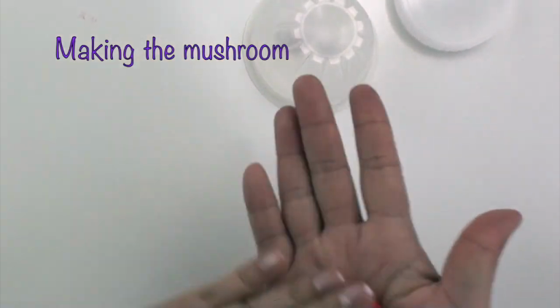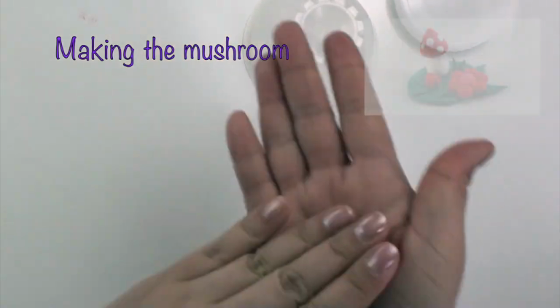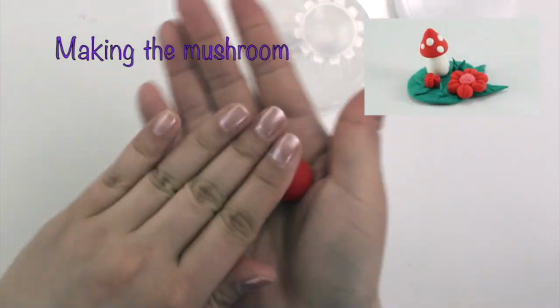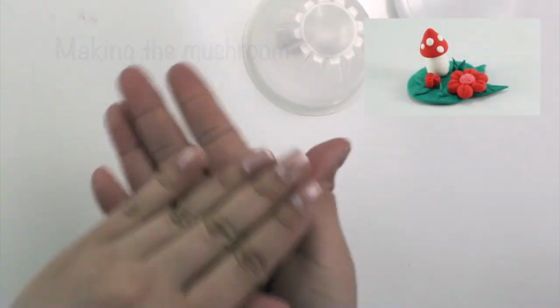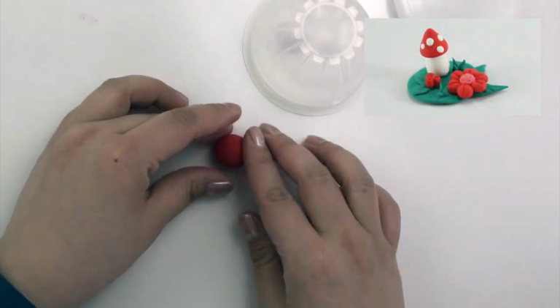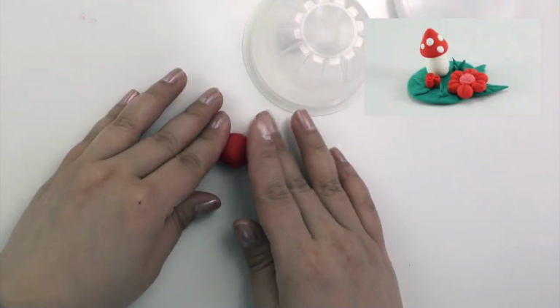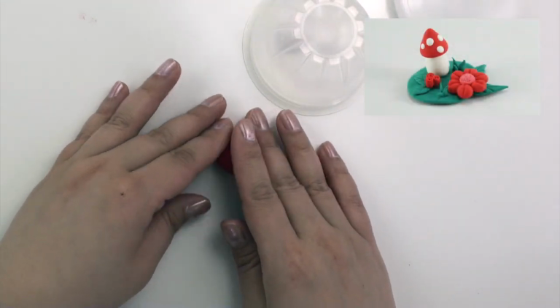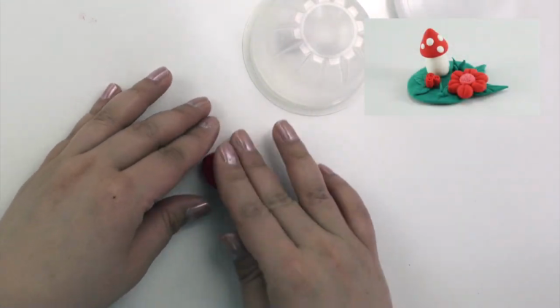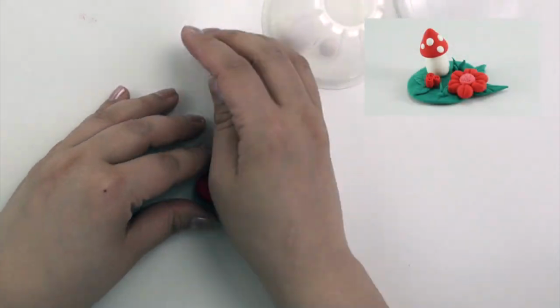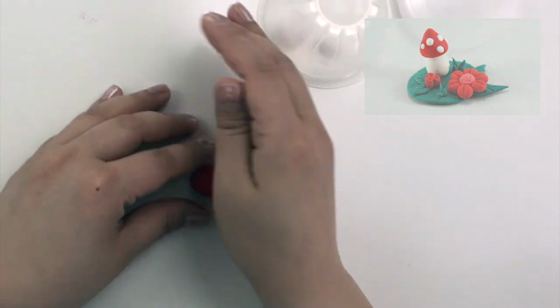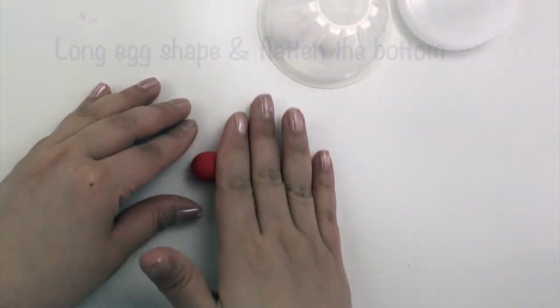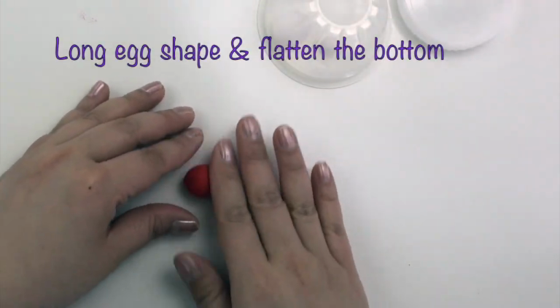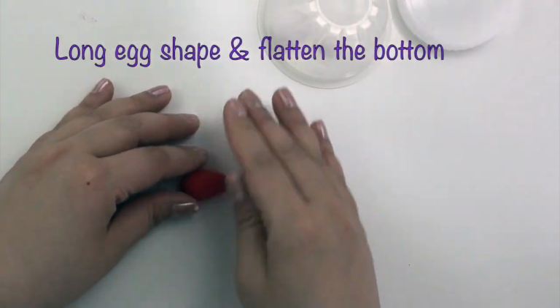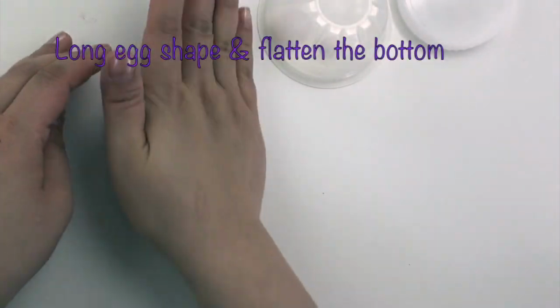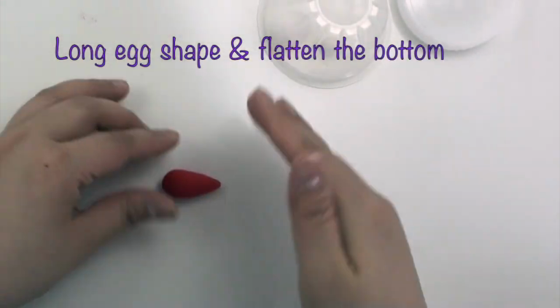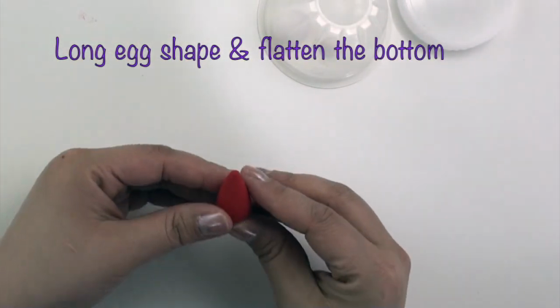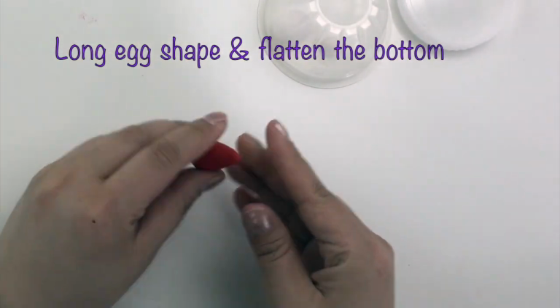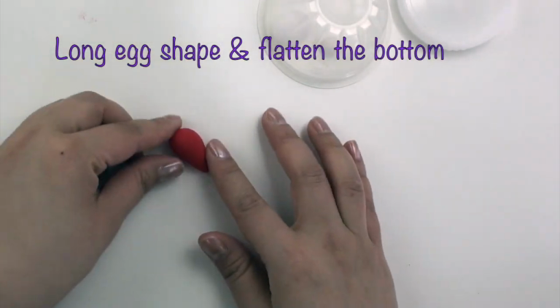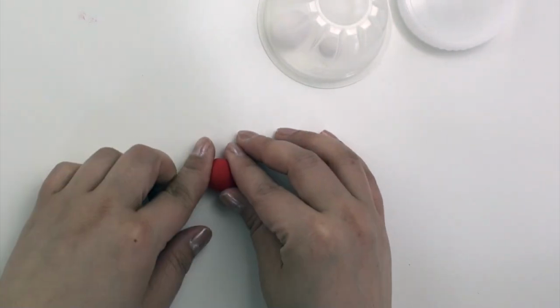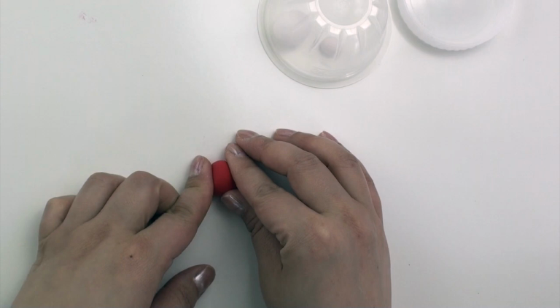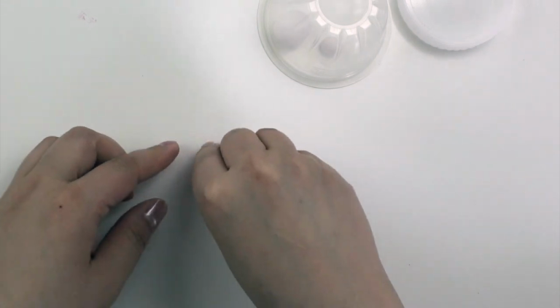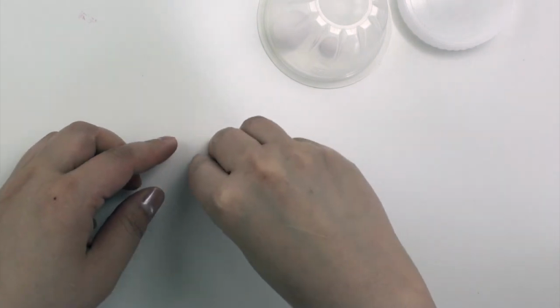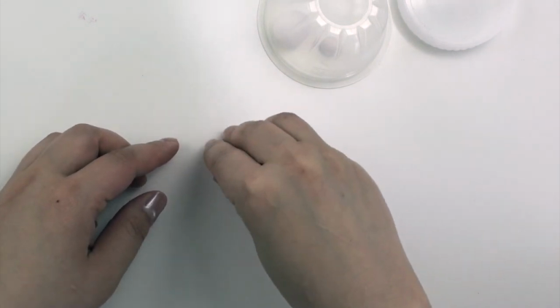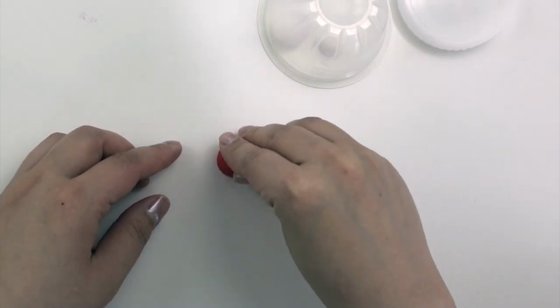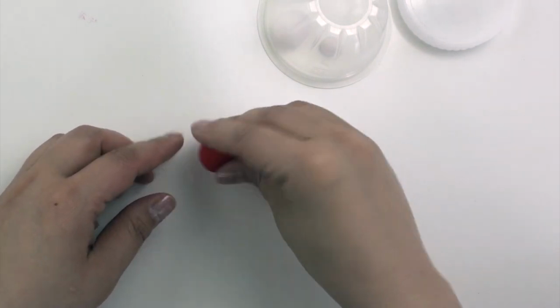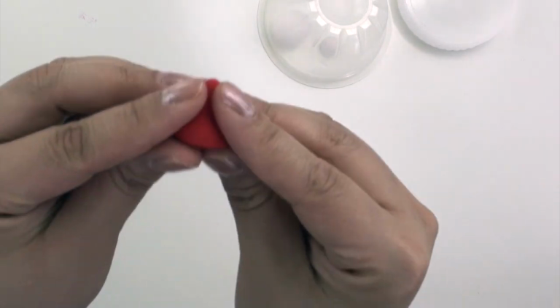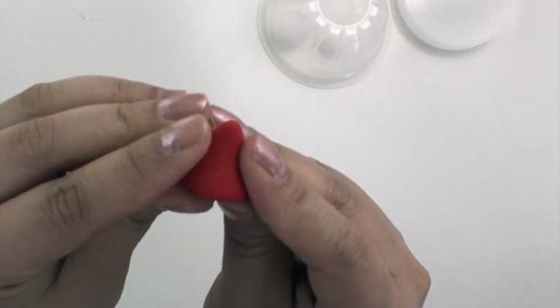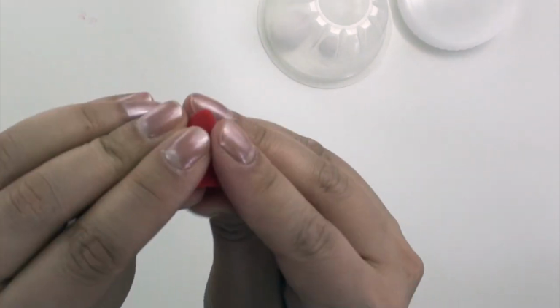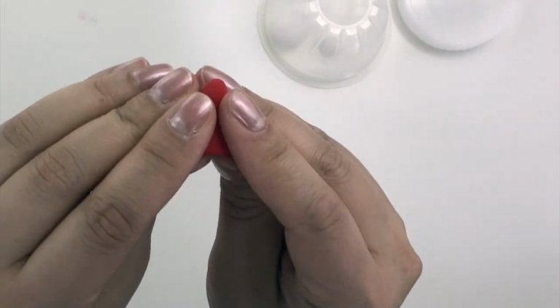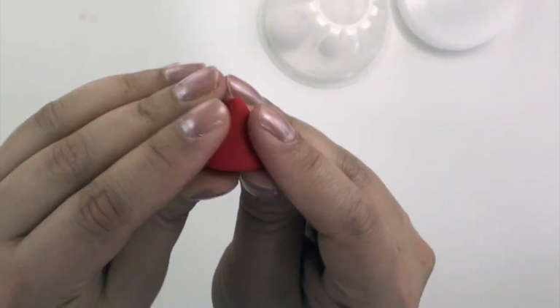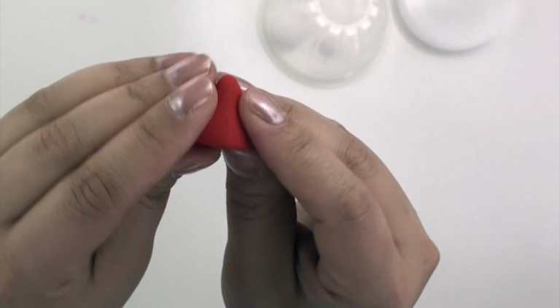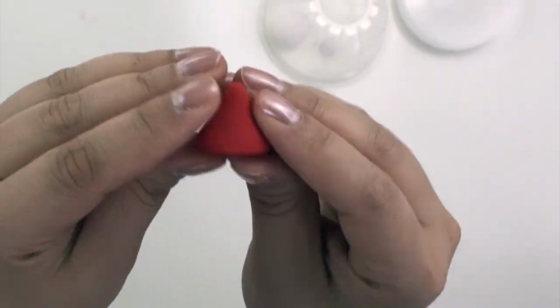Now onto the mushroom. Take the remaining red clay, roll it into an egg shape, and flatten the bottom. Then shape the mushroom top to the way you like it.